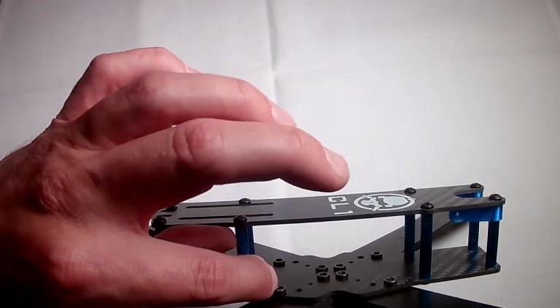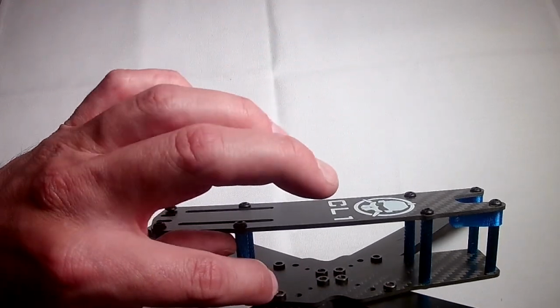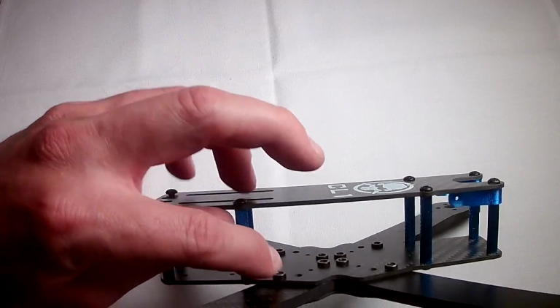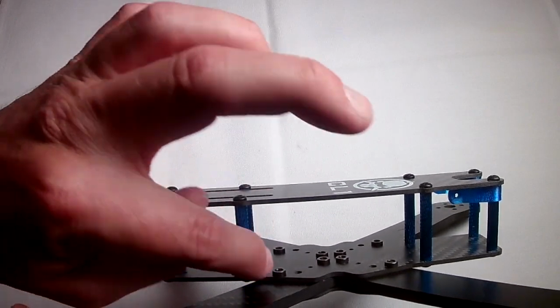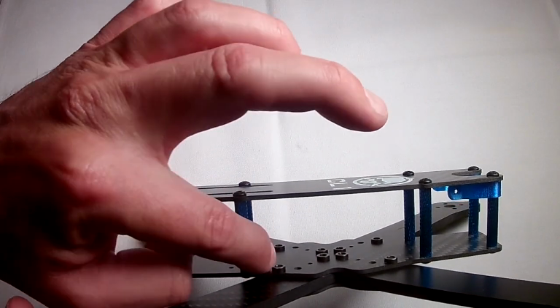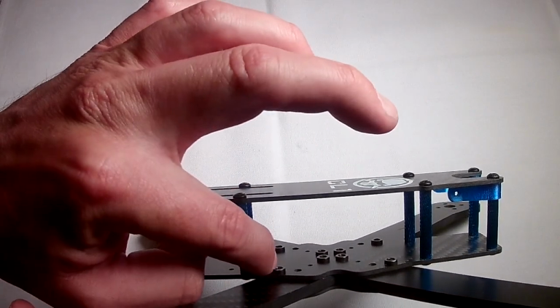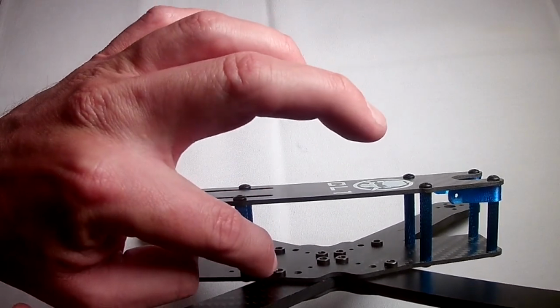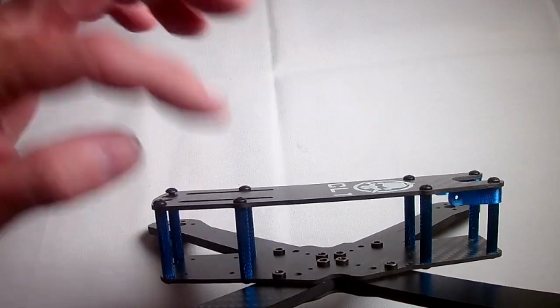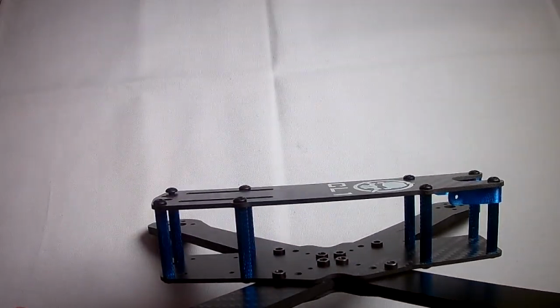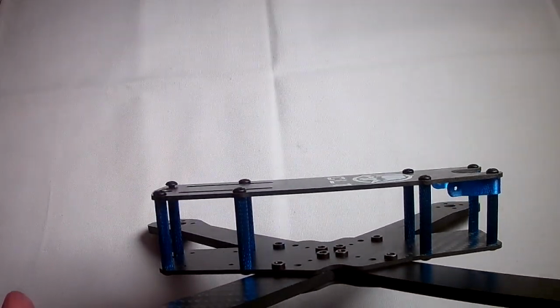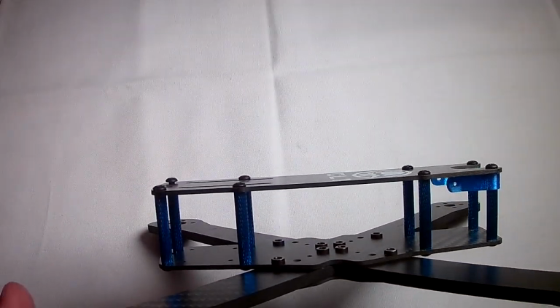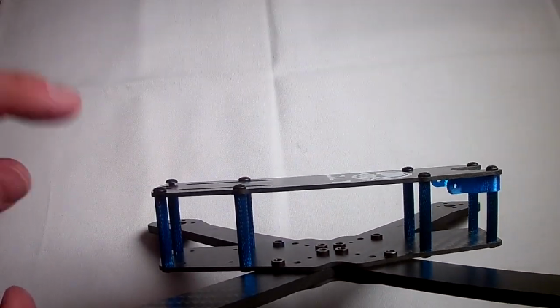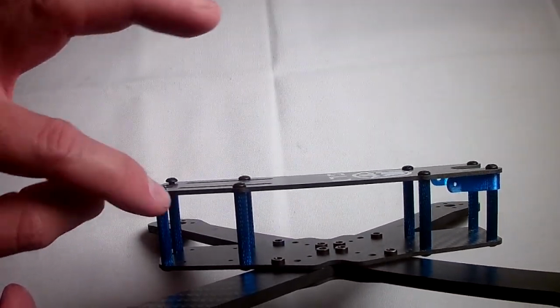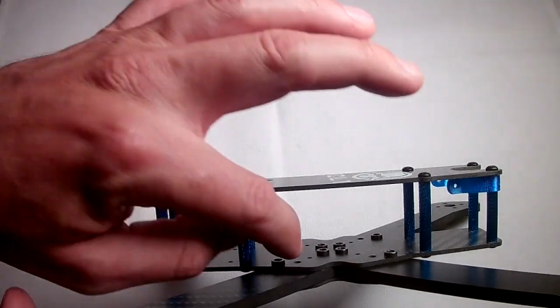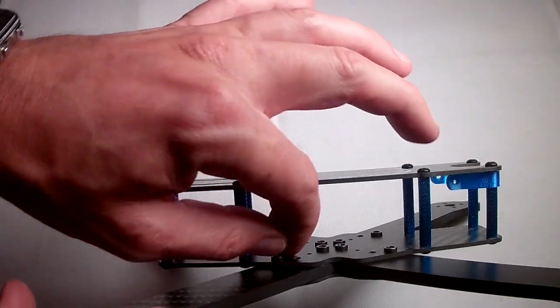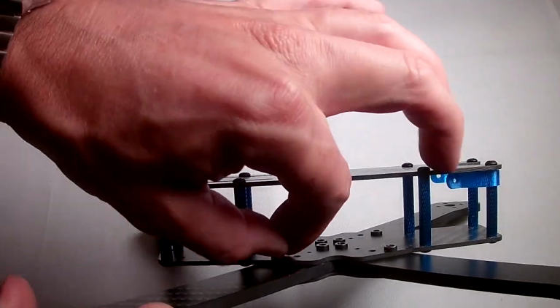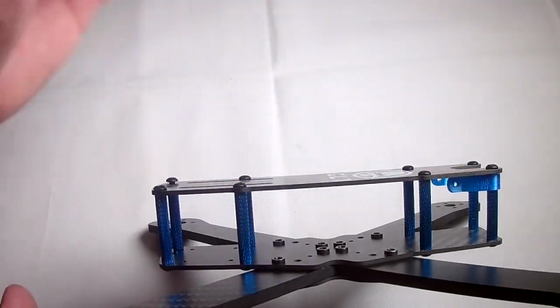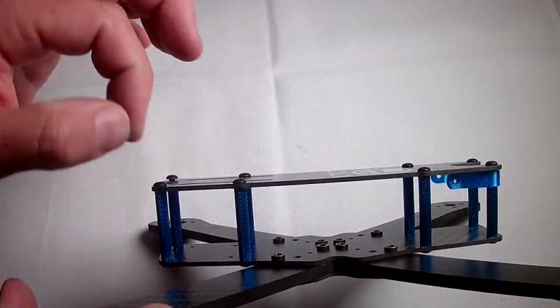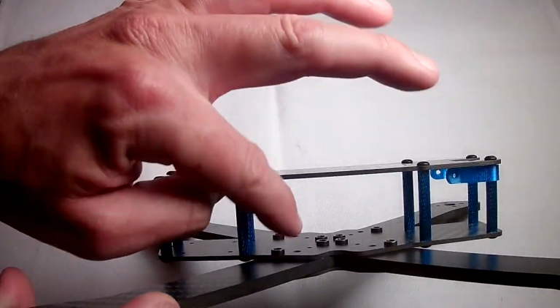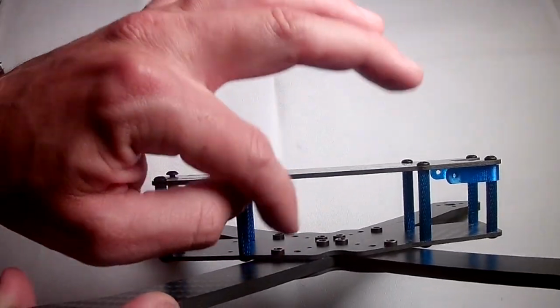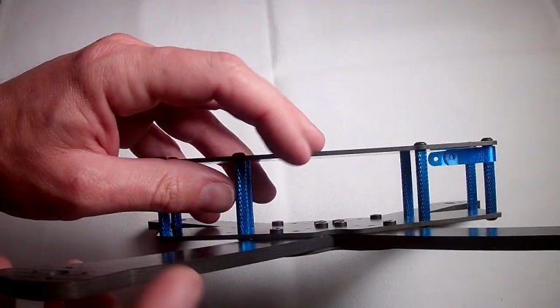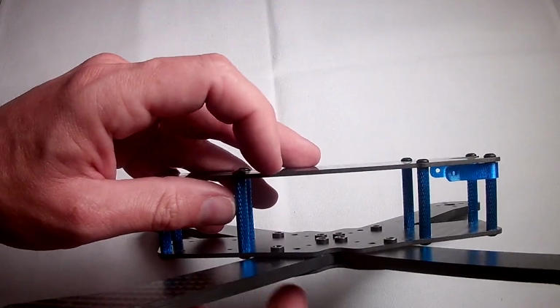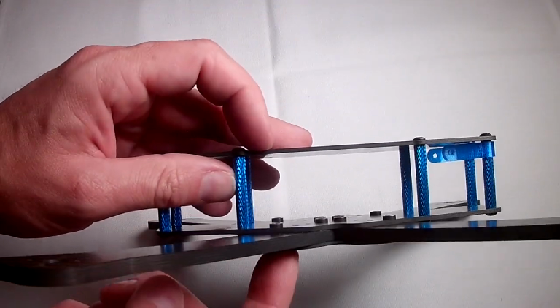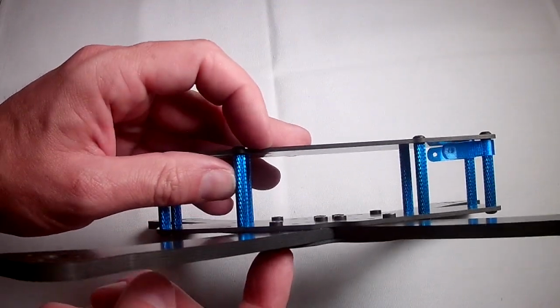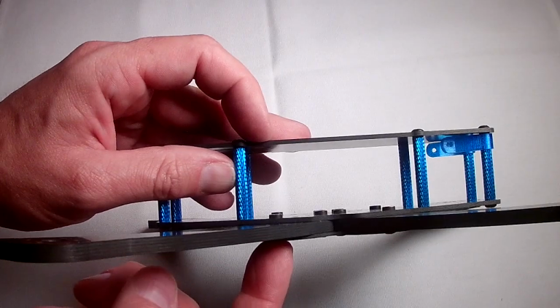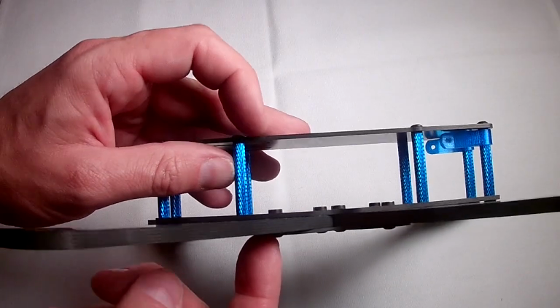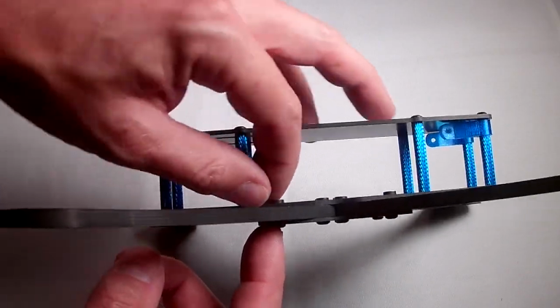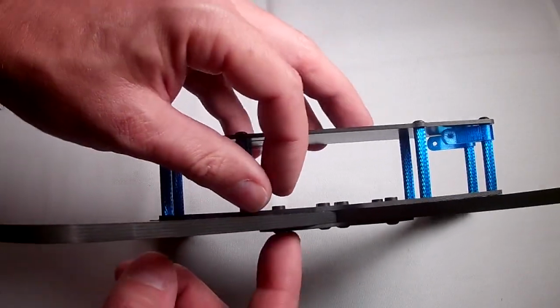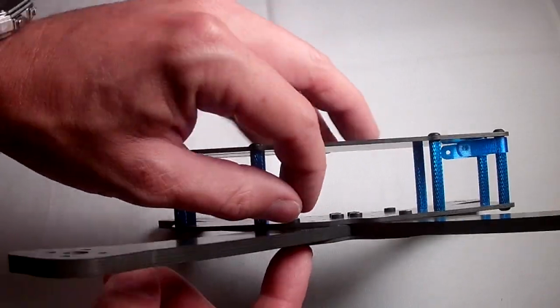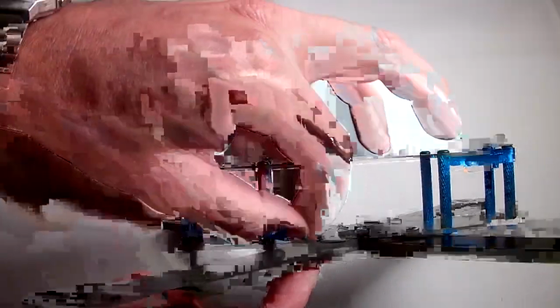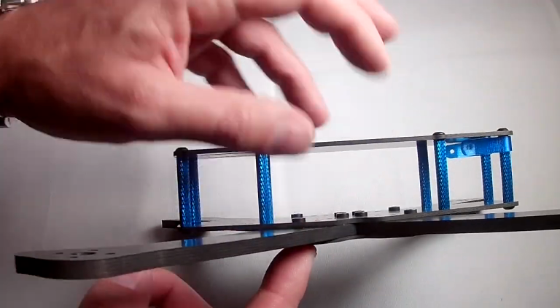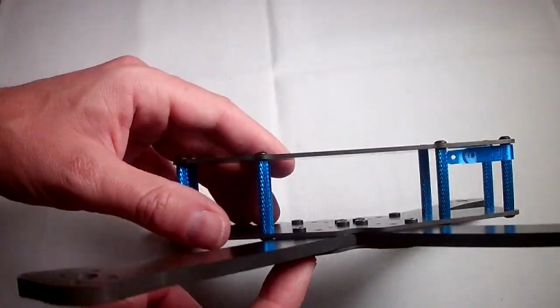So if you break one of these grommets you are kind of out of luck — you are going to have to get a lock nut, find a bigger or longer screw, and use a lock nut to hold it together.